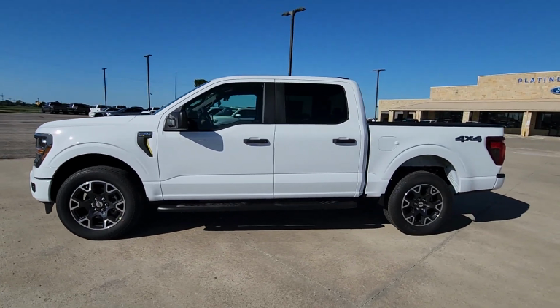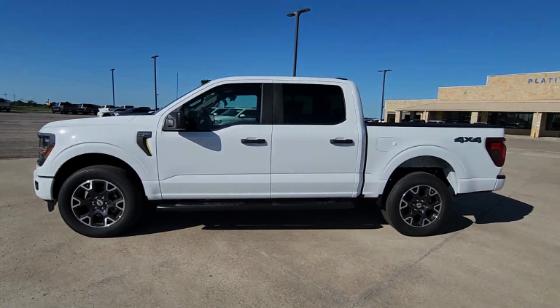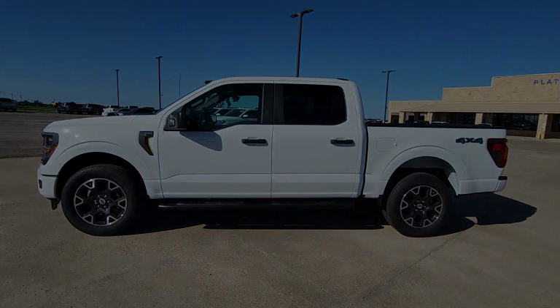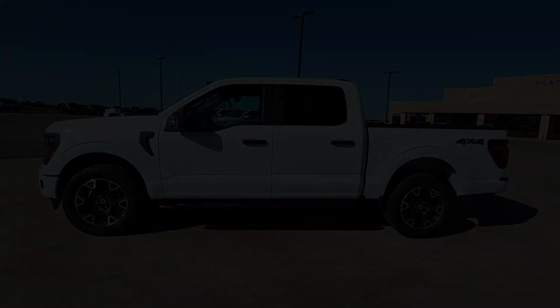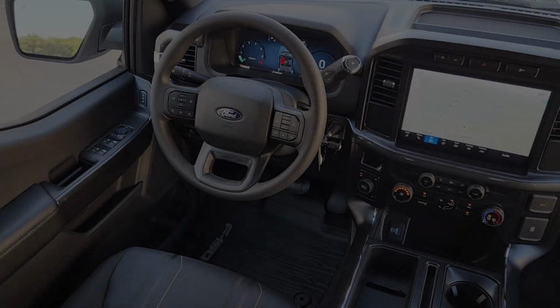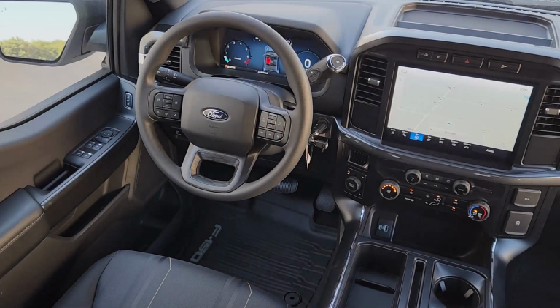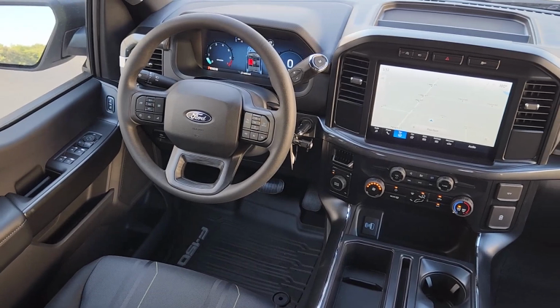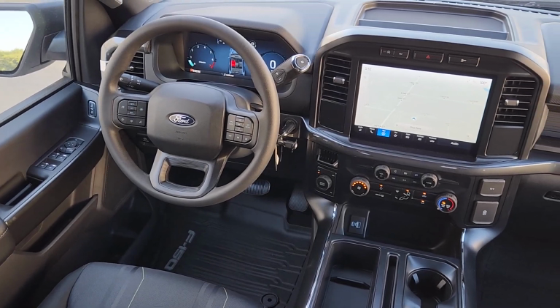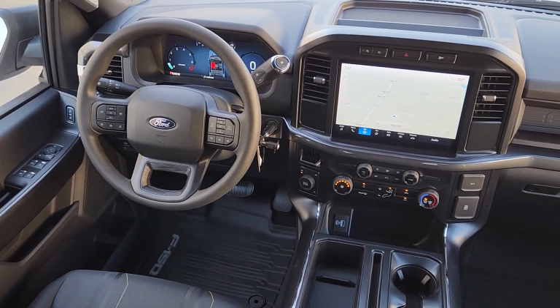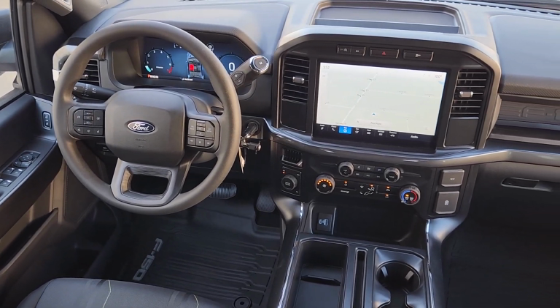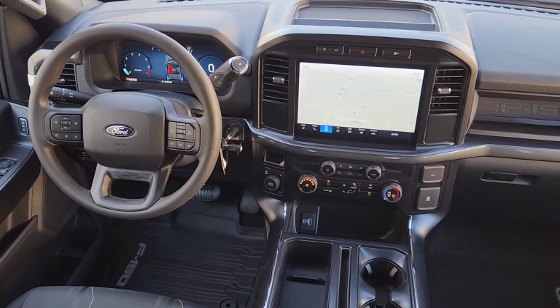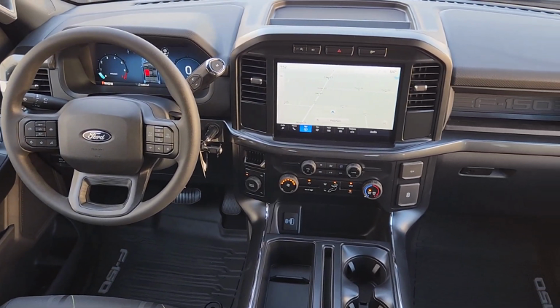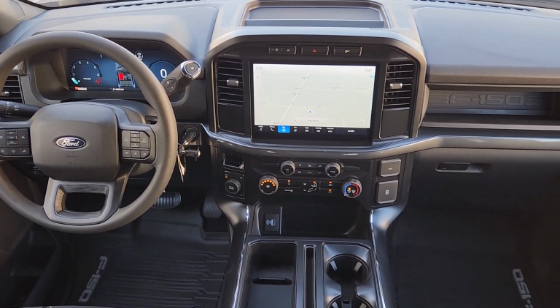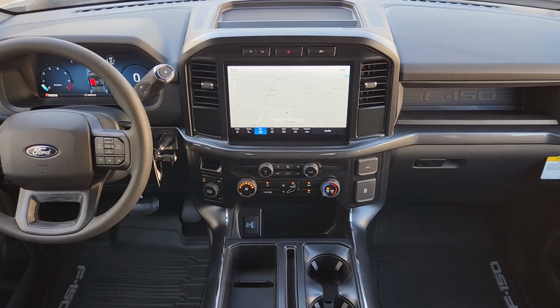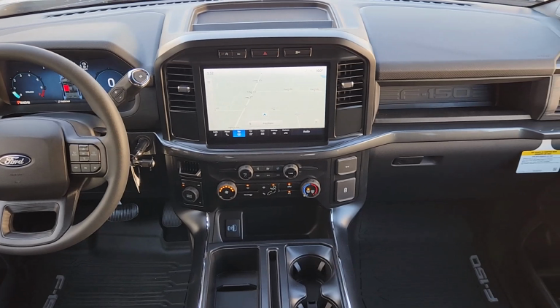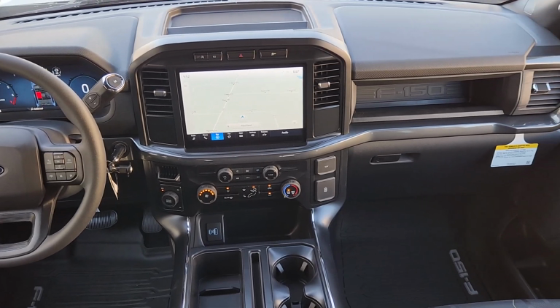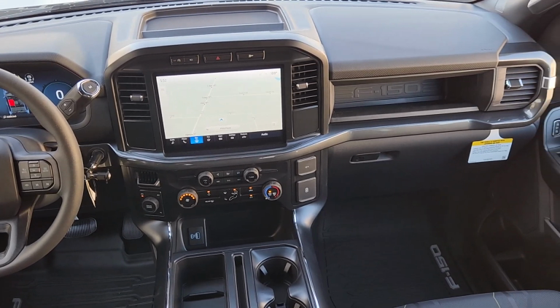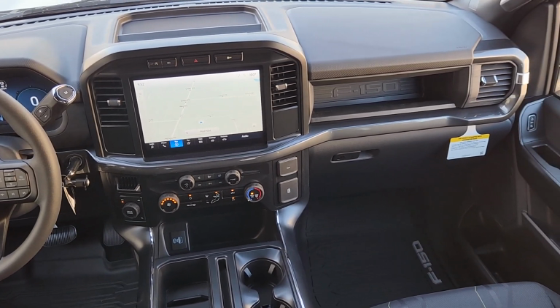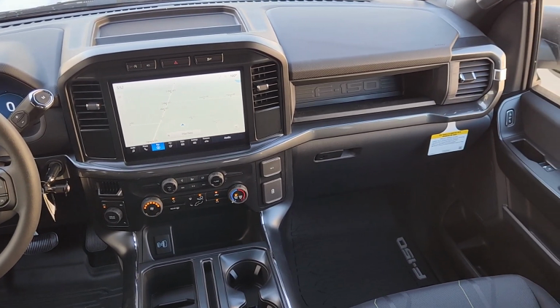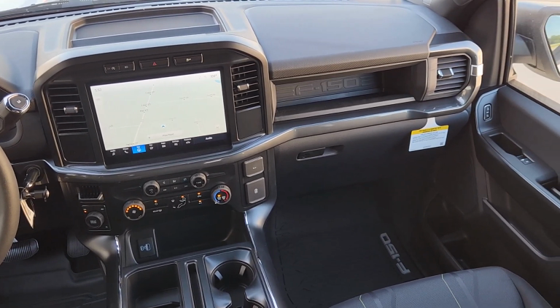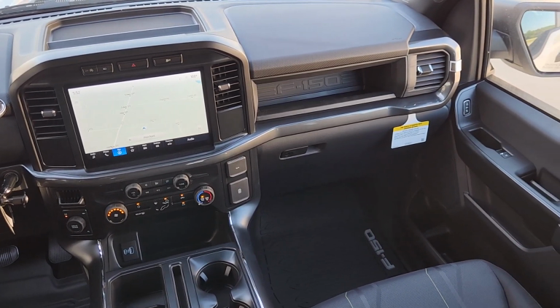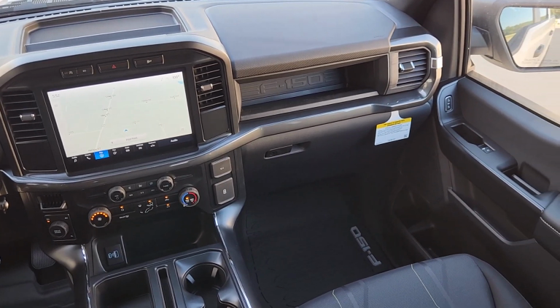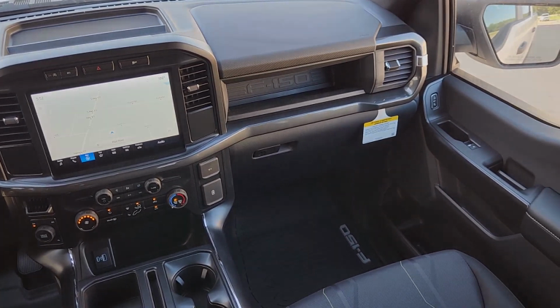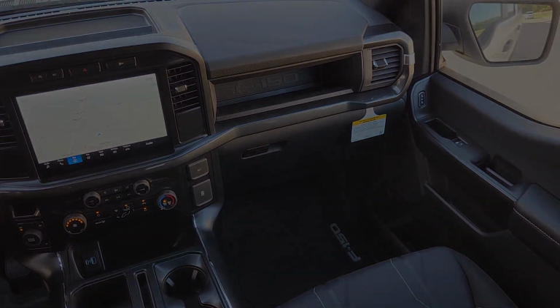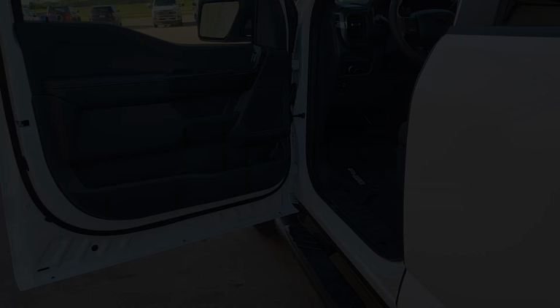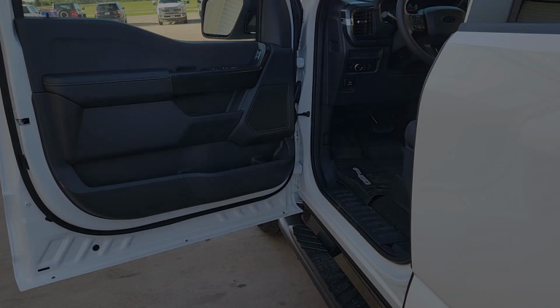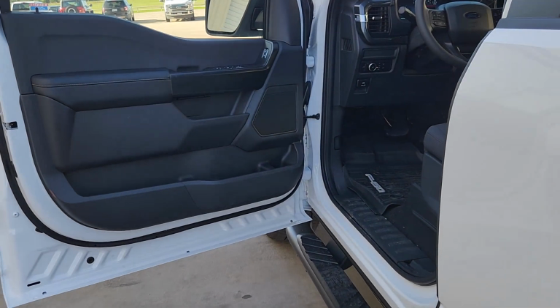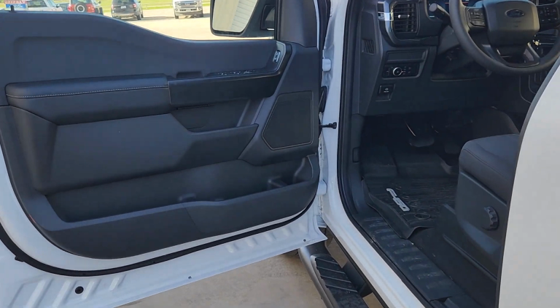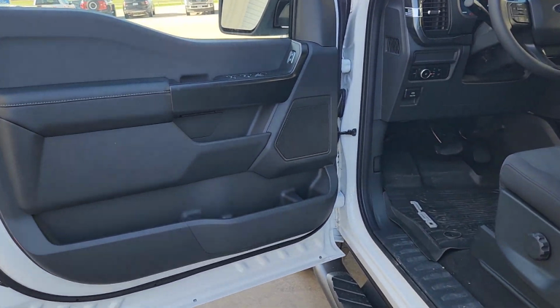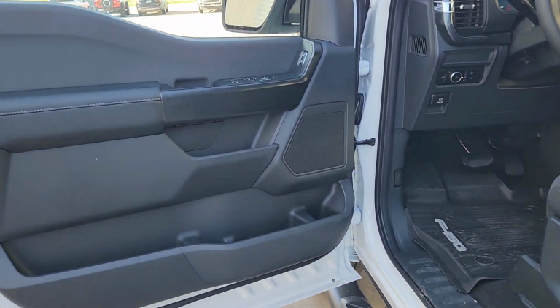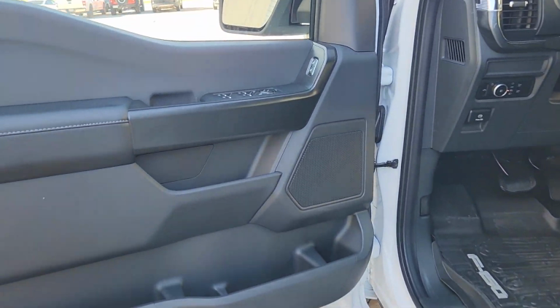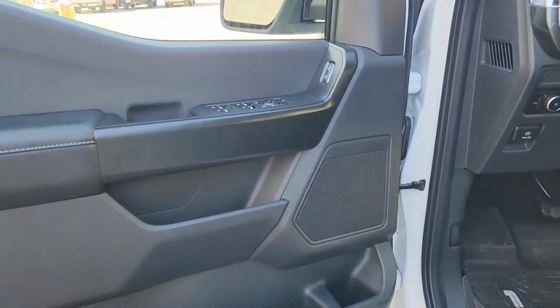Navigation system. Keyless entry. Heated mirrors. Fog lamps. Satellite radio. Alarm. Aluminum wheels. Steering wheel audio controls. Electronic stability control. Intermittent wipers.